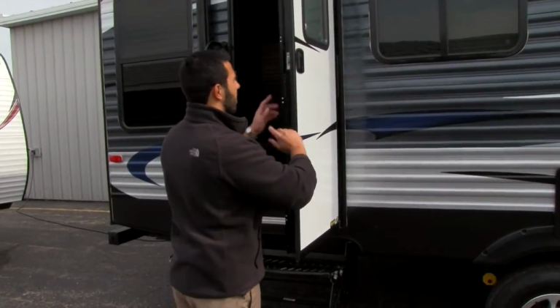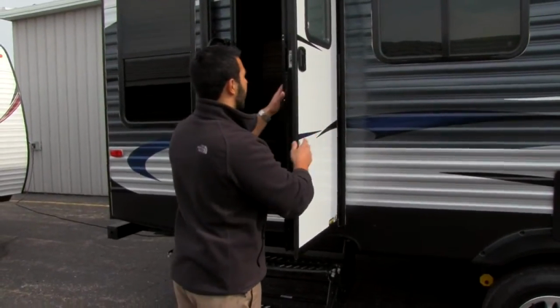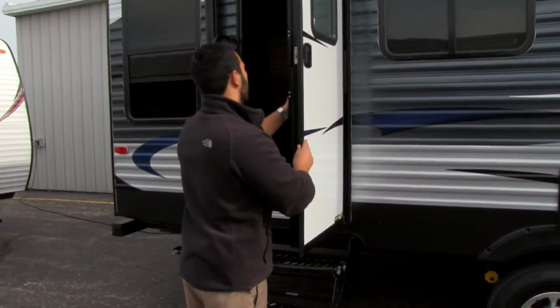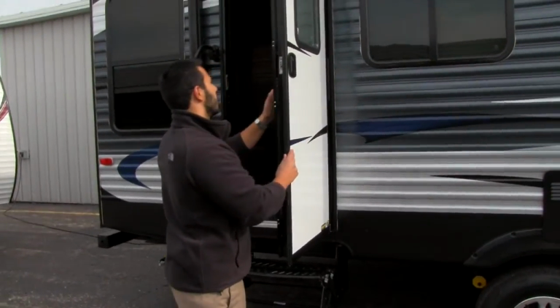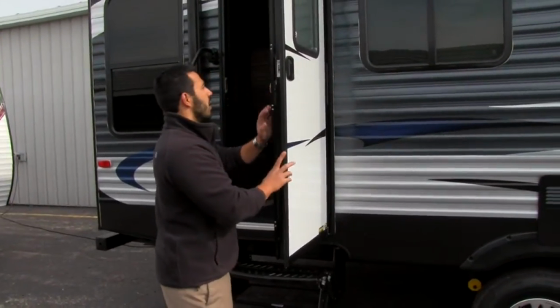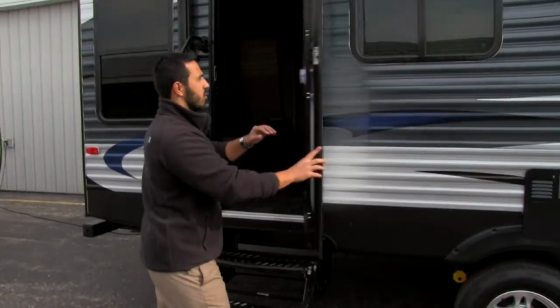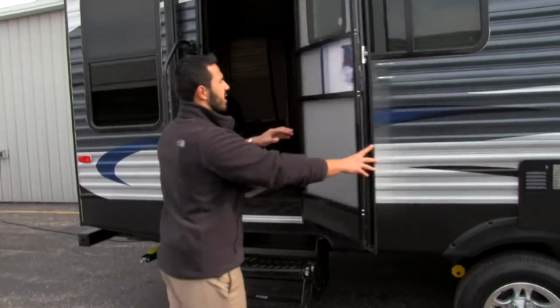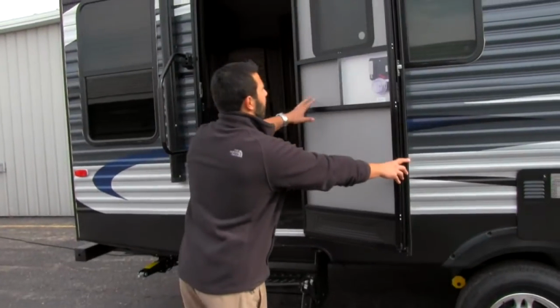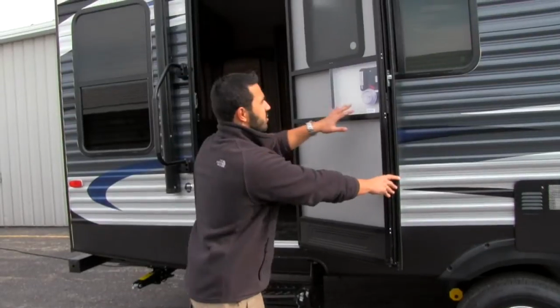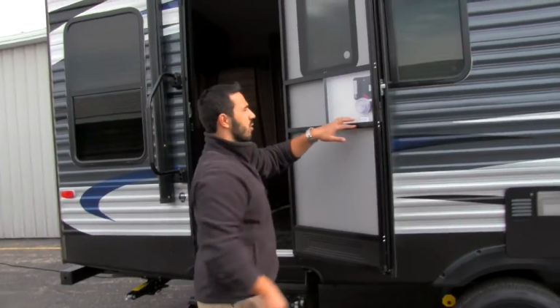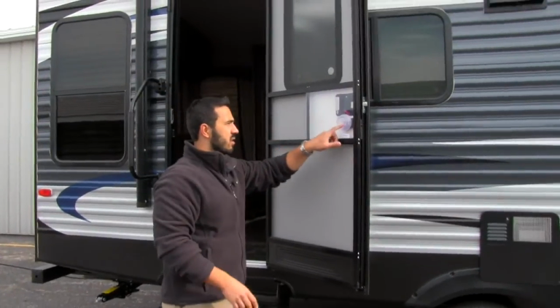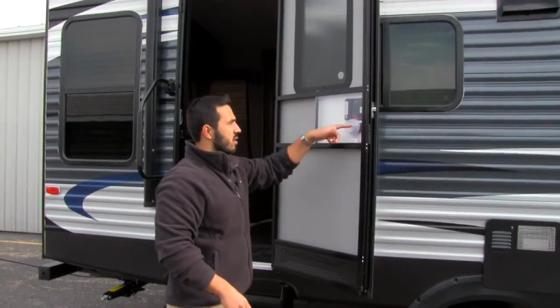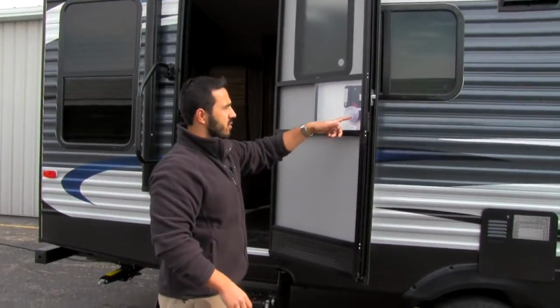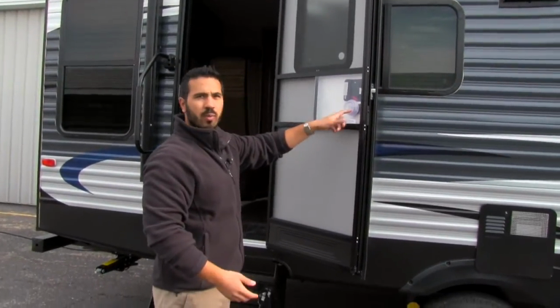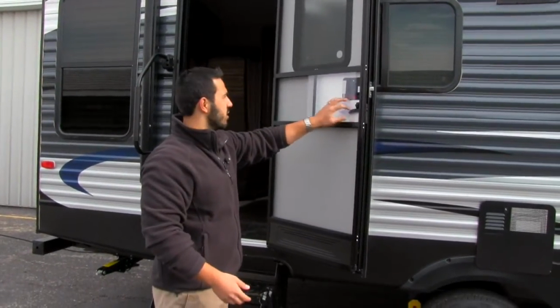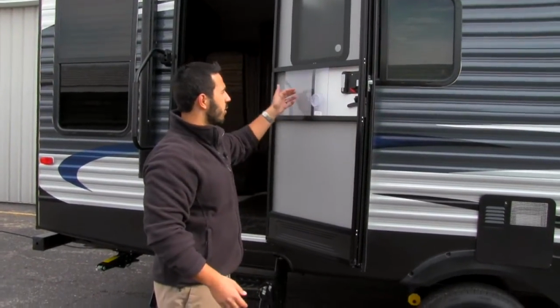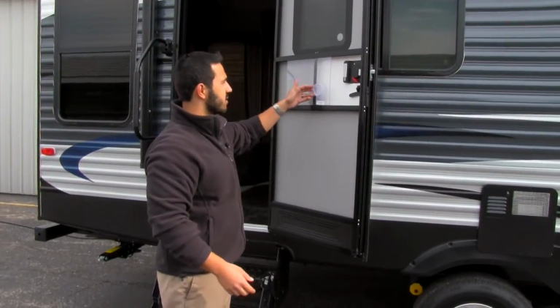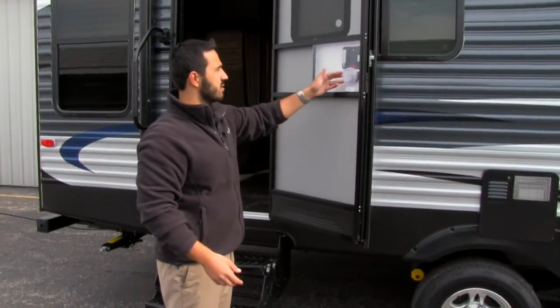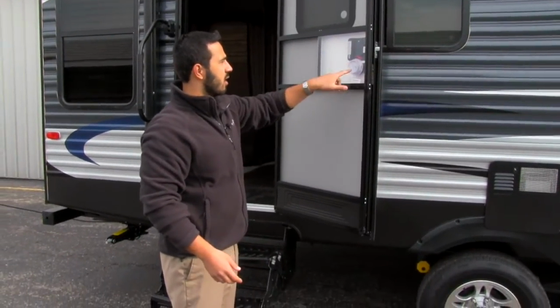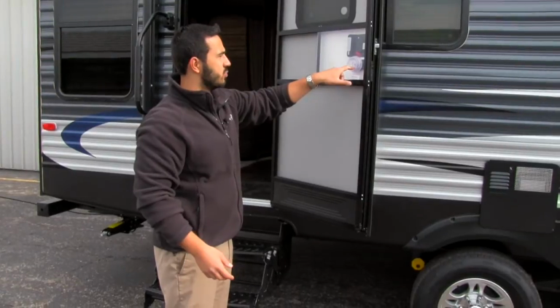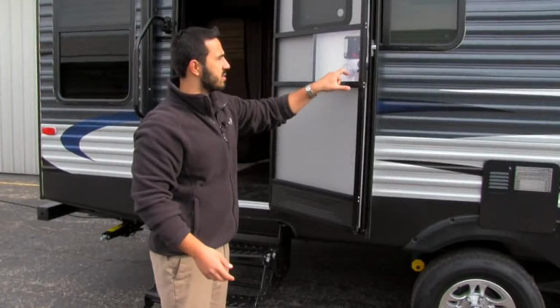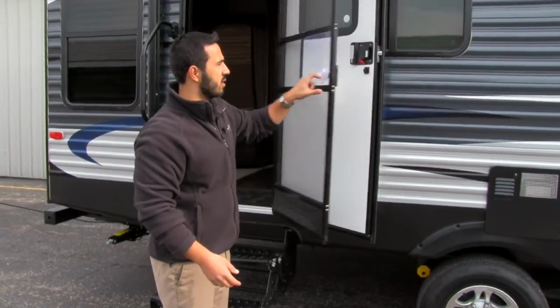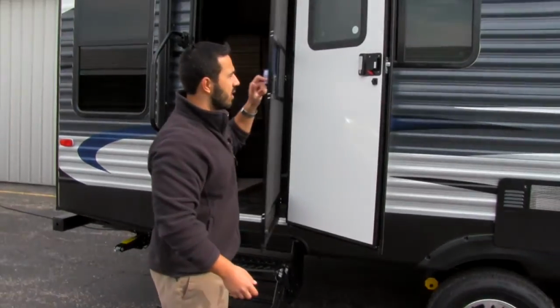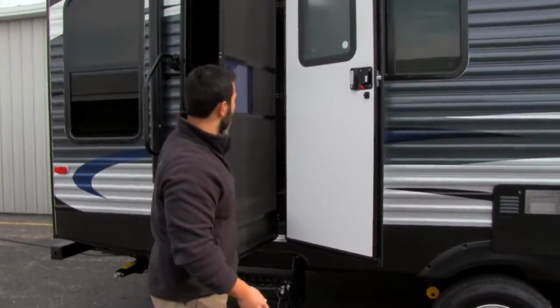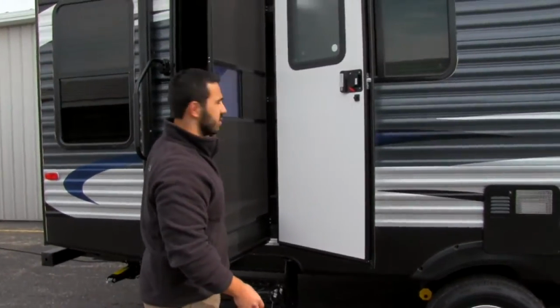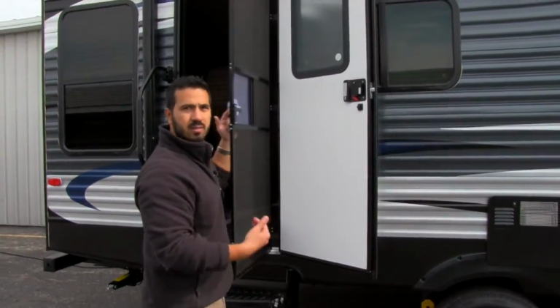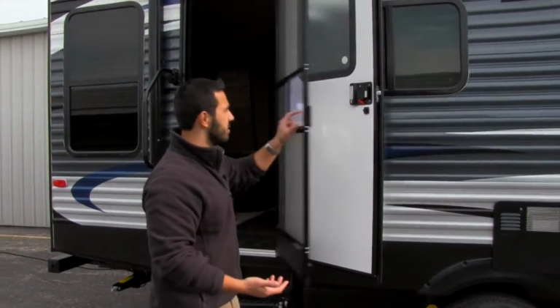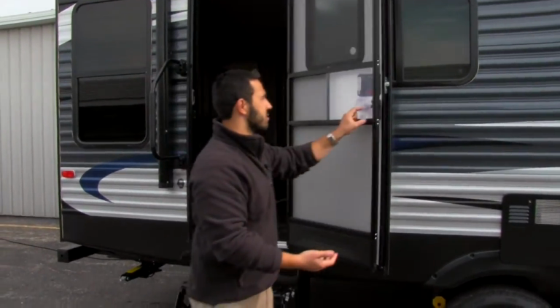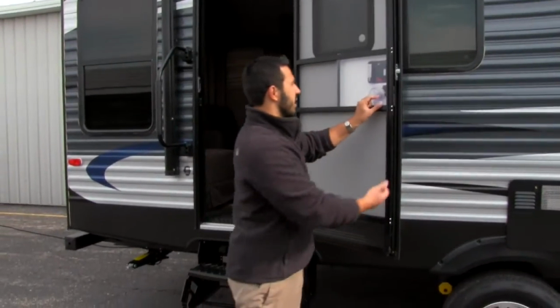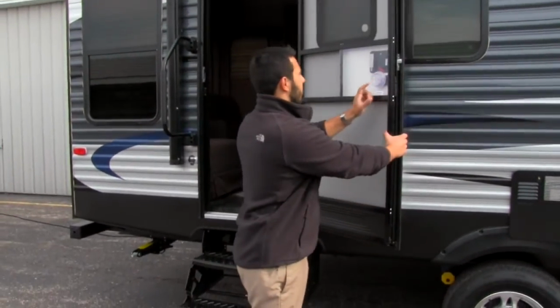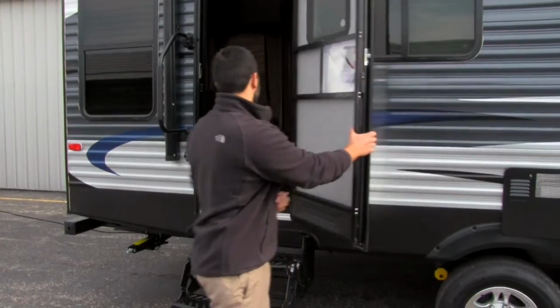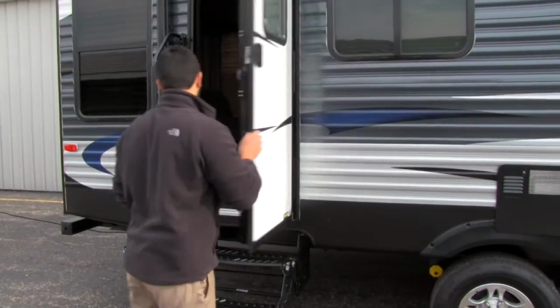Also really neat — on your screen door right here, you'll notice to open it you don't have to slide anything. All you have to do is push it down right here and the screen opens. It's a lot easier system to get in and out of the camper.